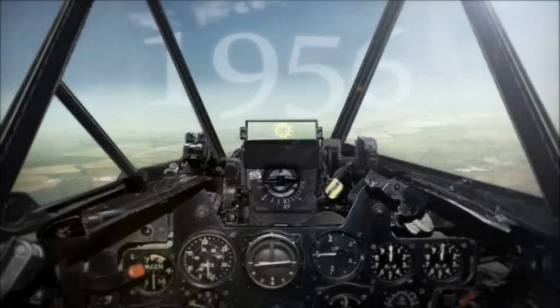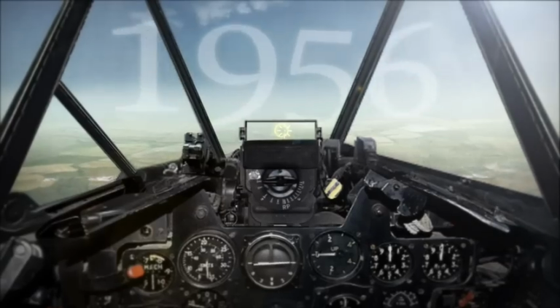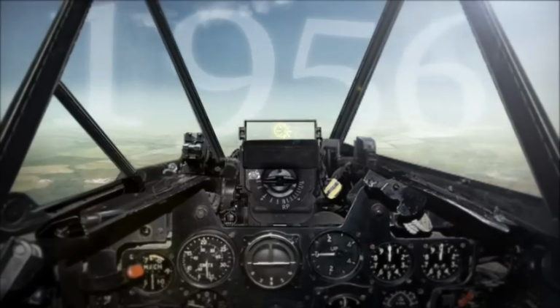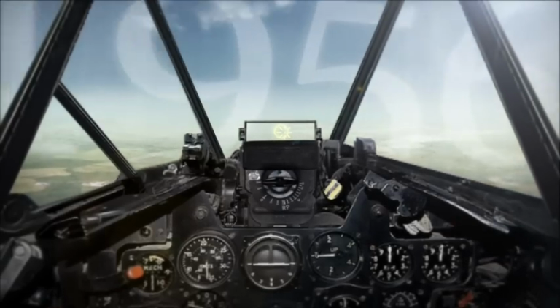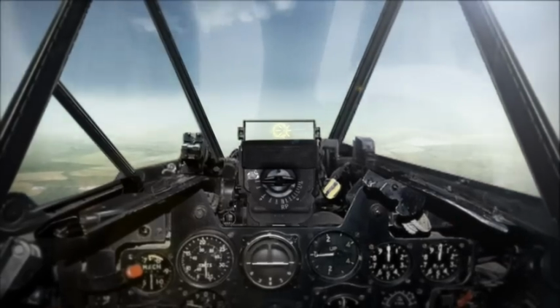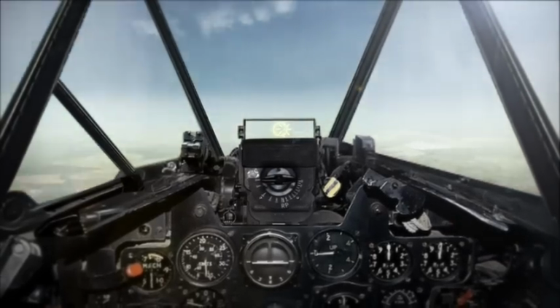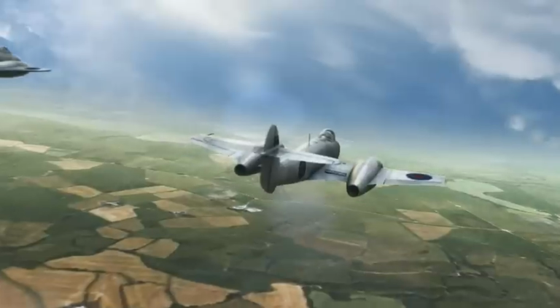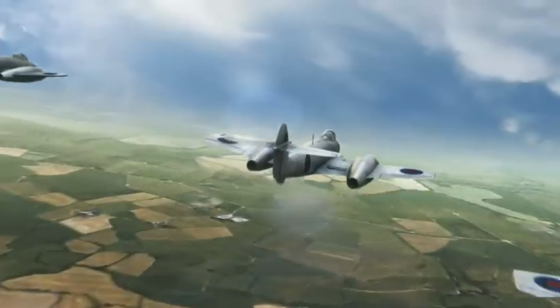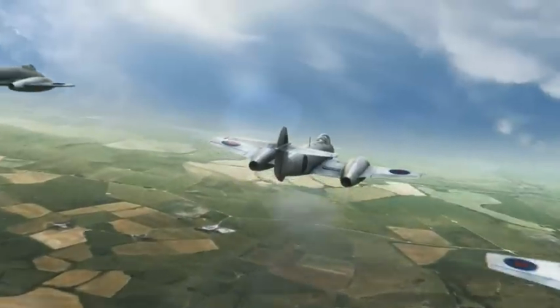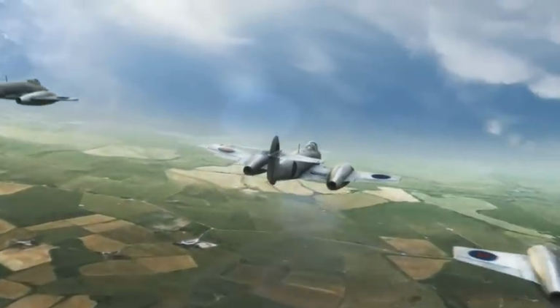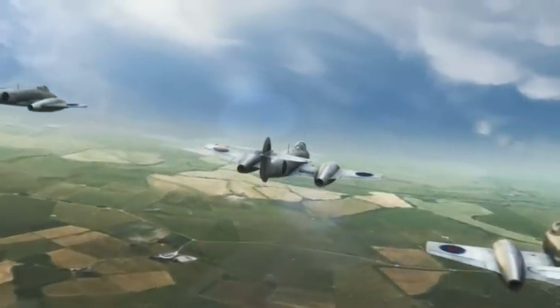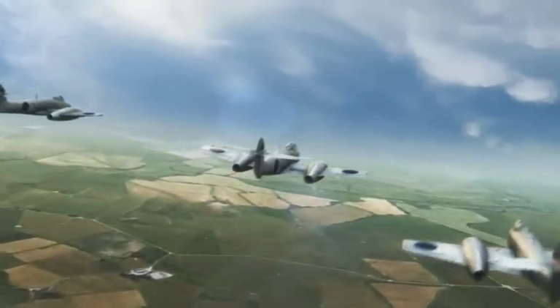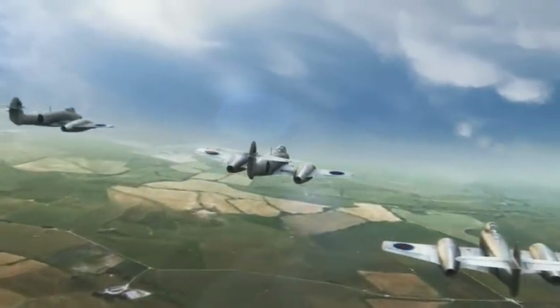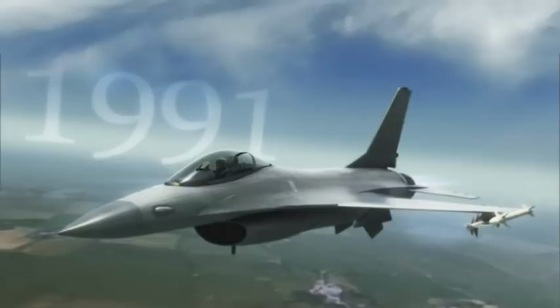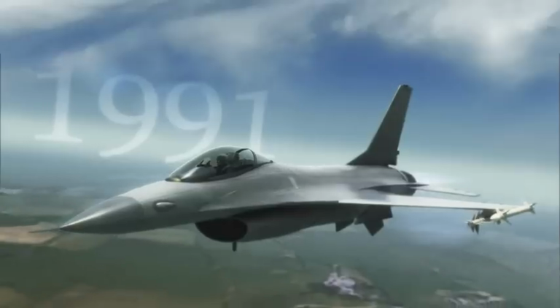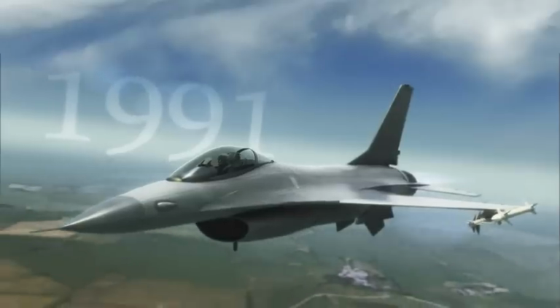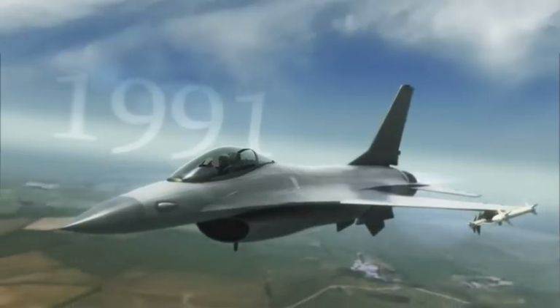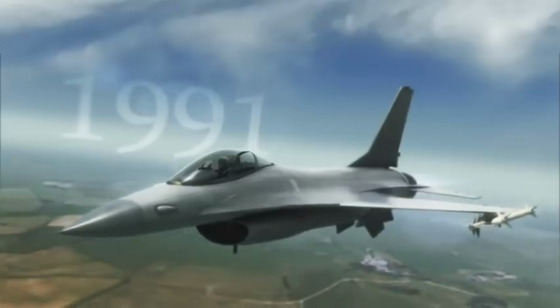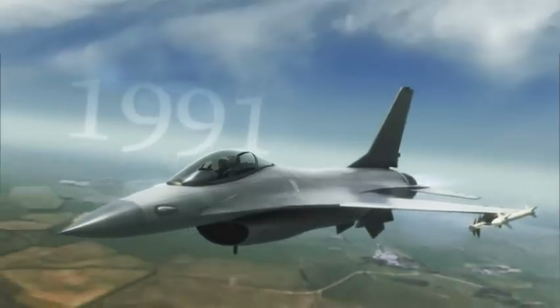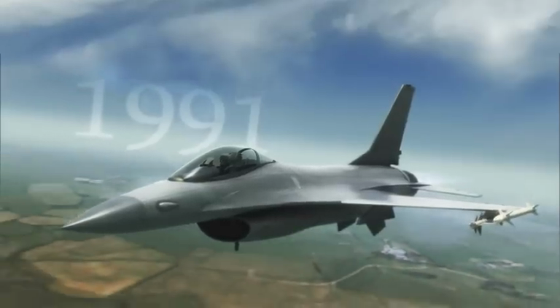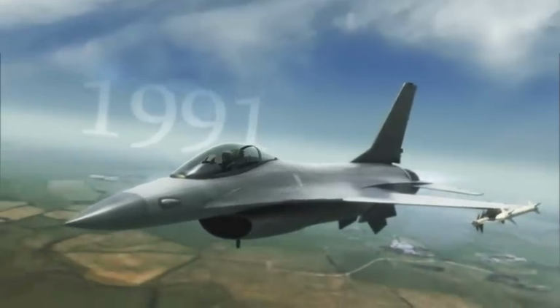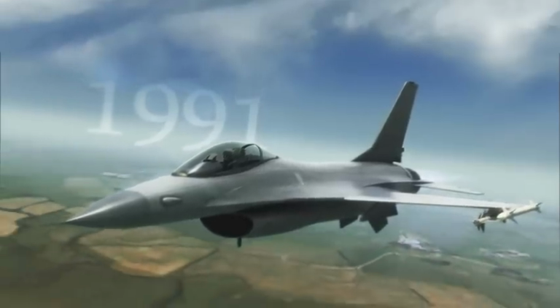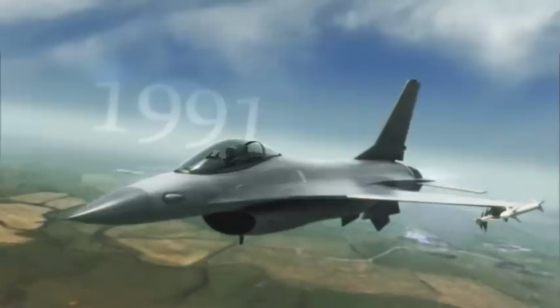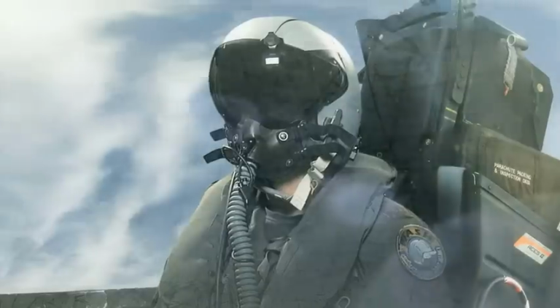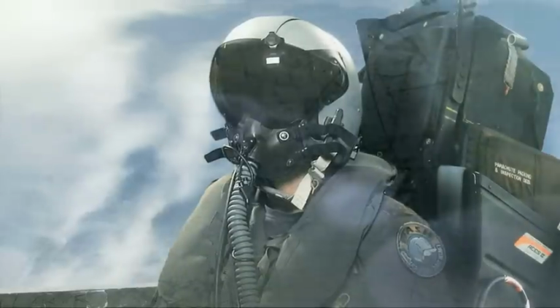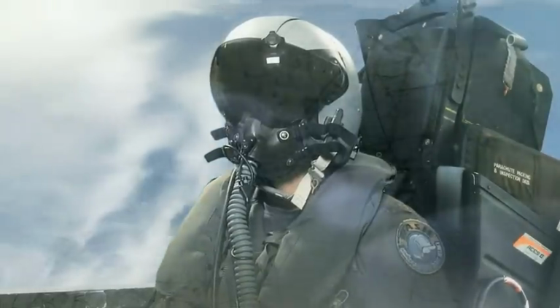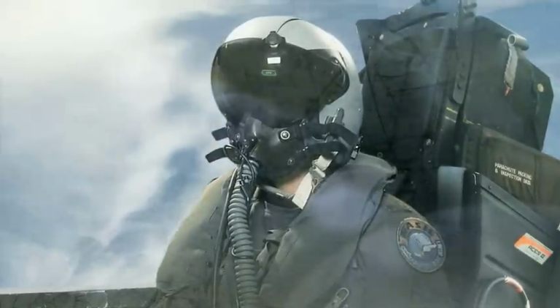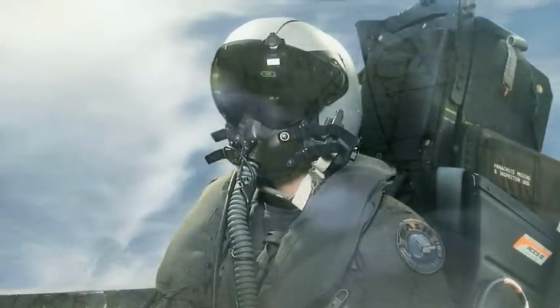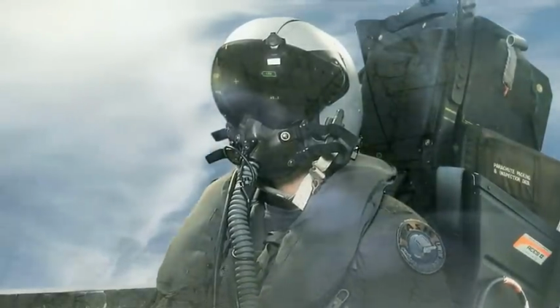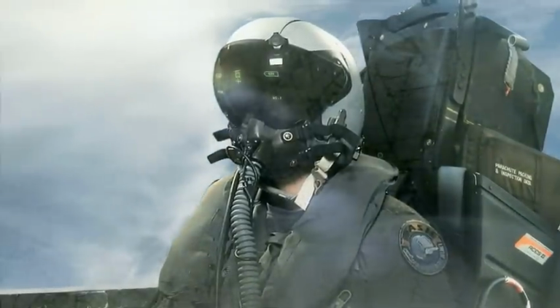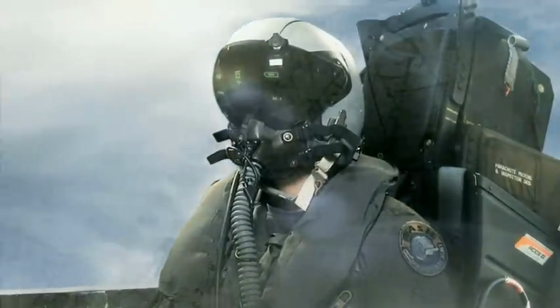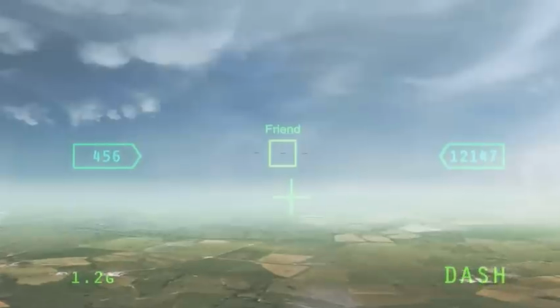Elbit Systems provides such operational solutions. For years, it has been a world-leading source of innovative helmet-mounted systems, turning once undoable missions possible.